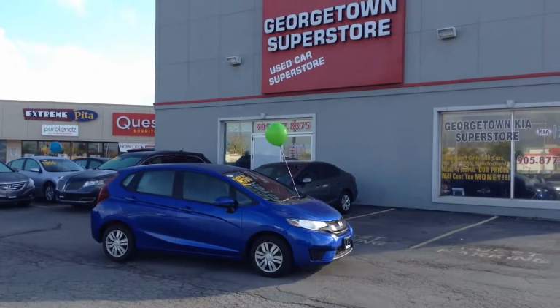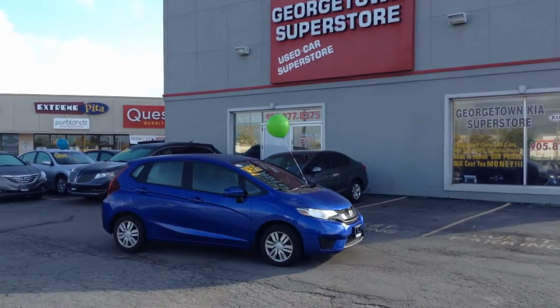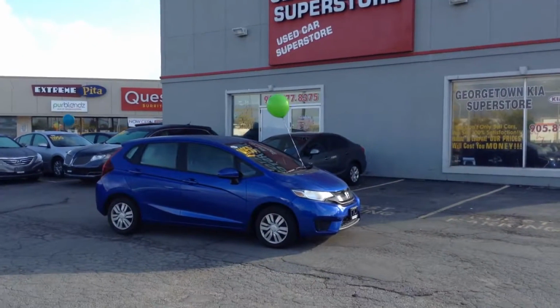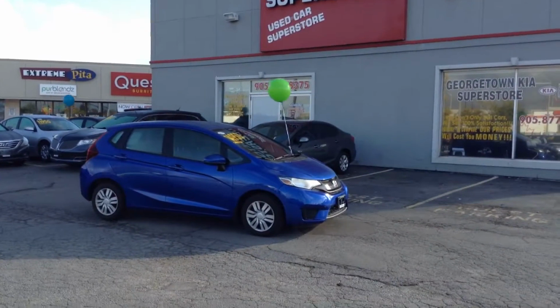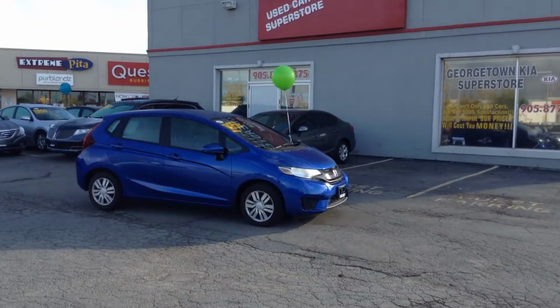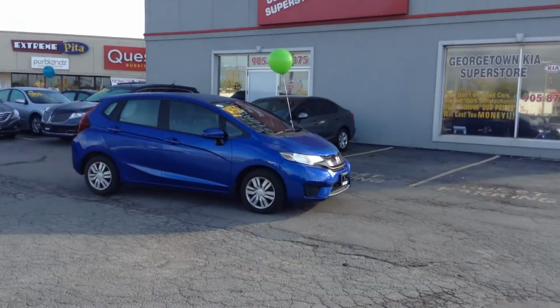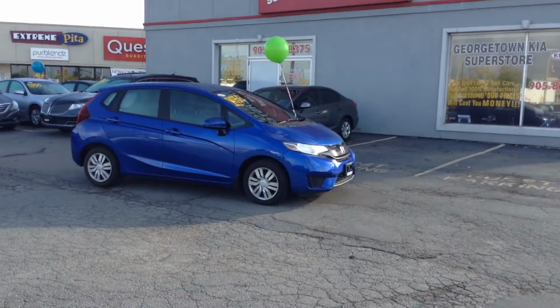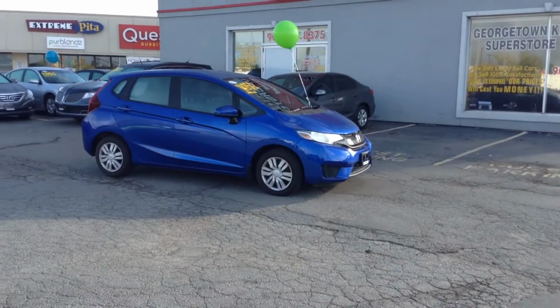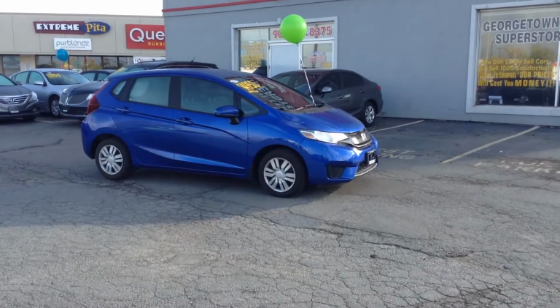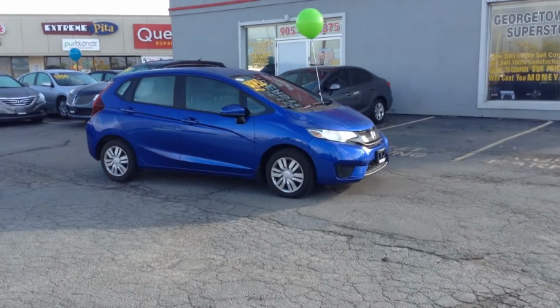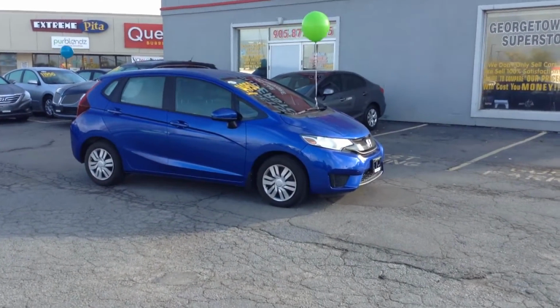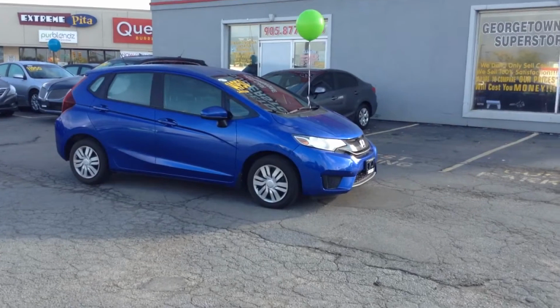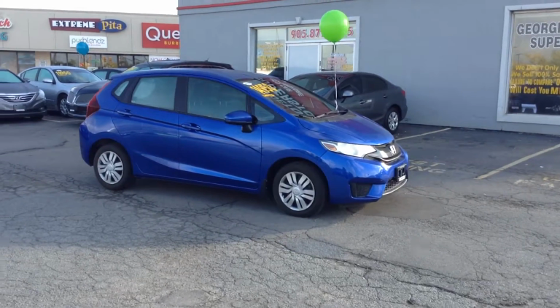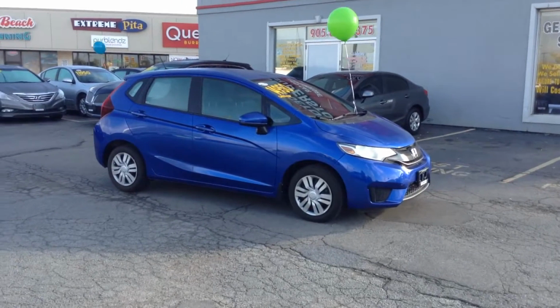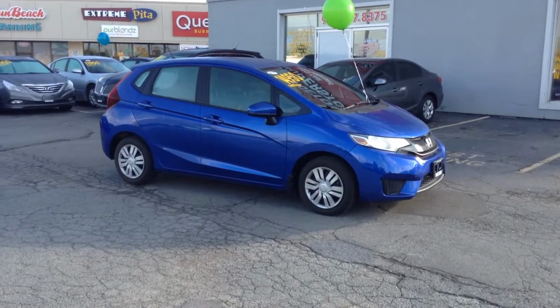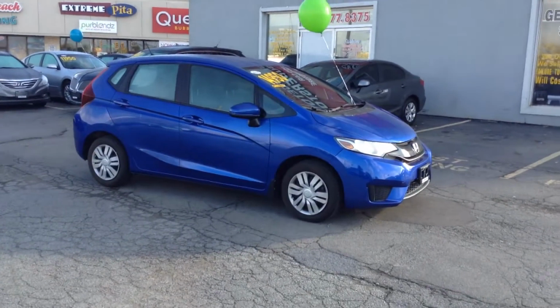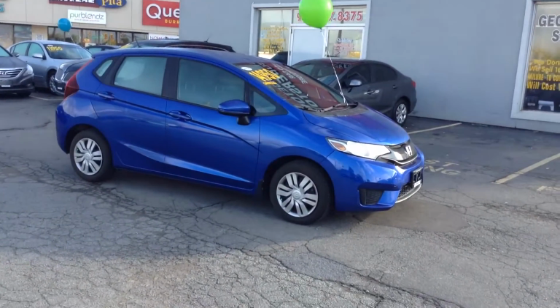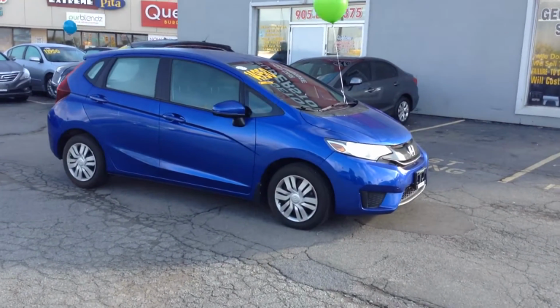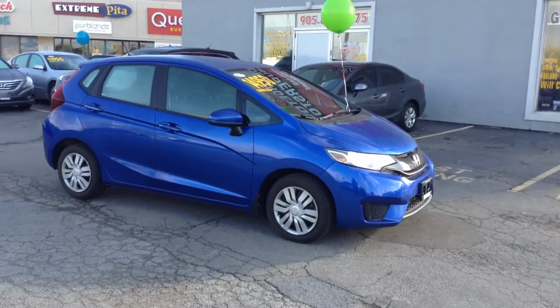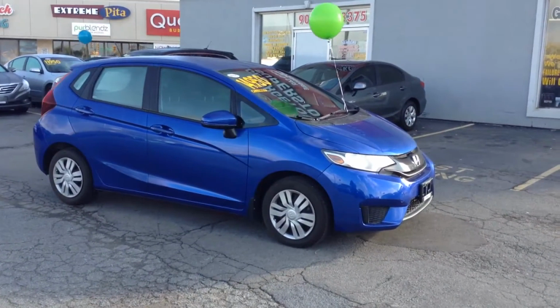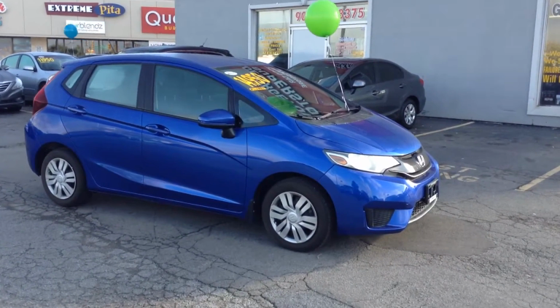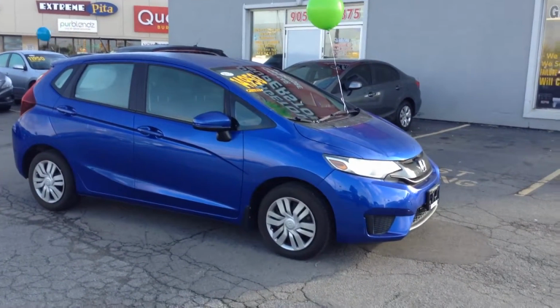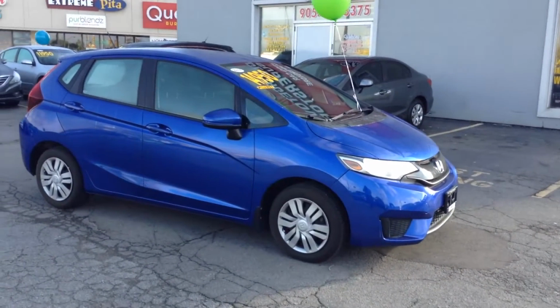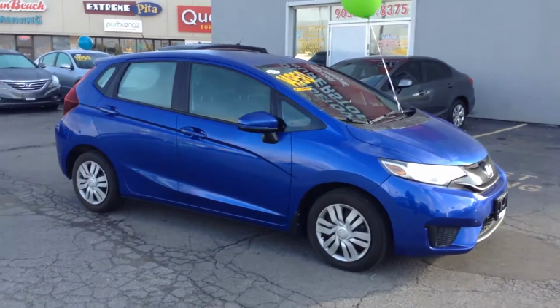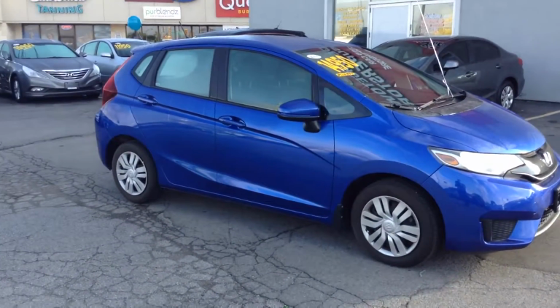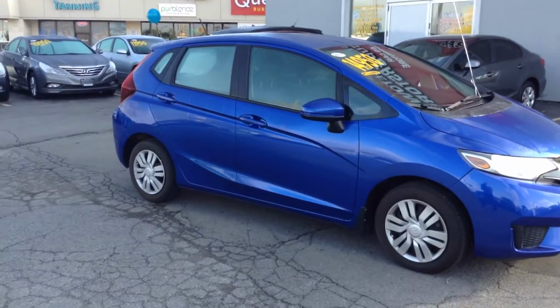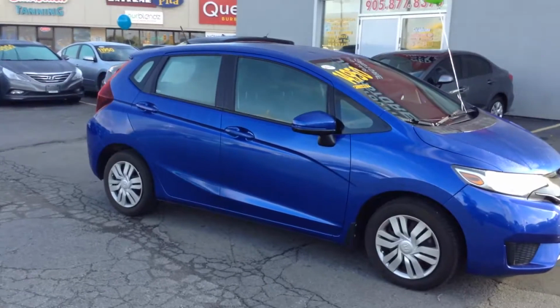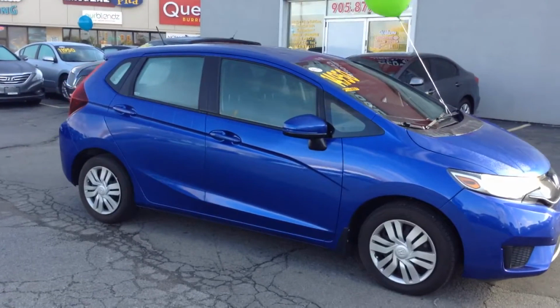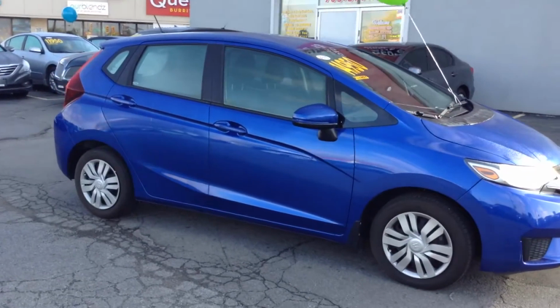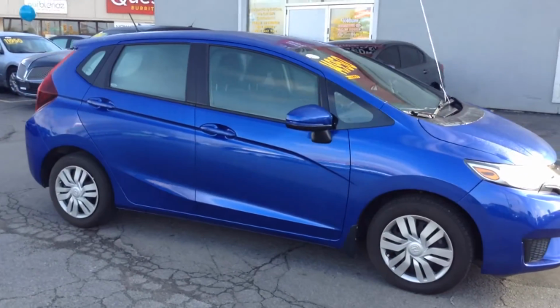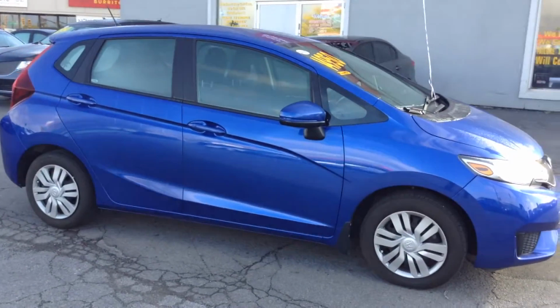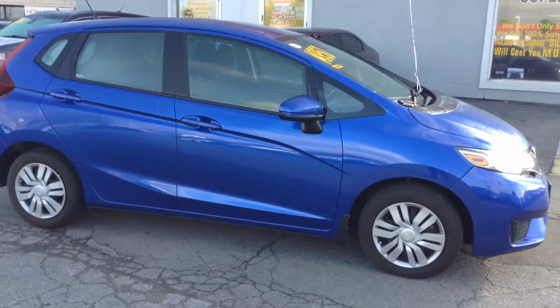Hi, this is Adrian here at Georgetown Kia. Just want to thank you for the interest in the 2015 Honda Fit we have here. We are located at 199 Guelph Street, on the corner of Guelph Street and Mountain View. Just want to give you a little walk on the vehicle.